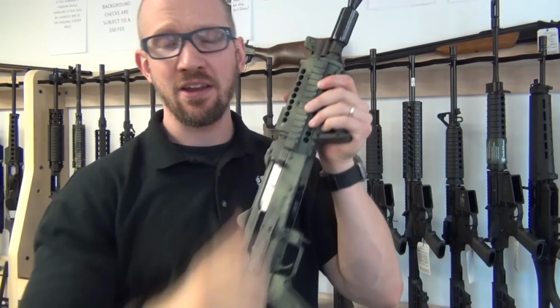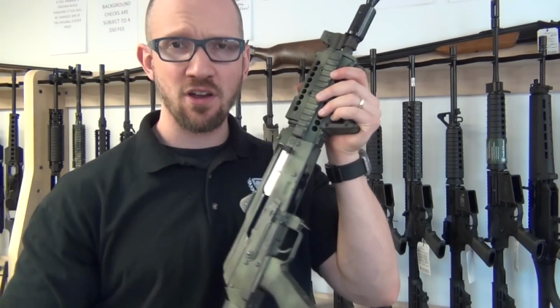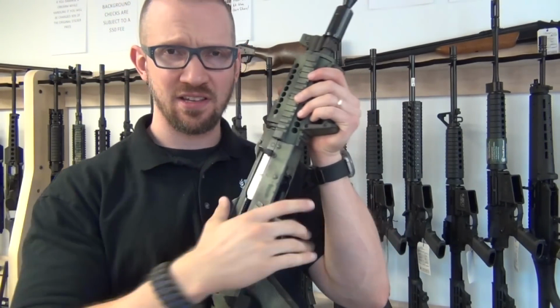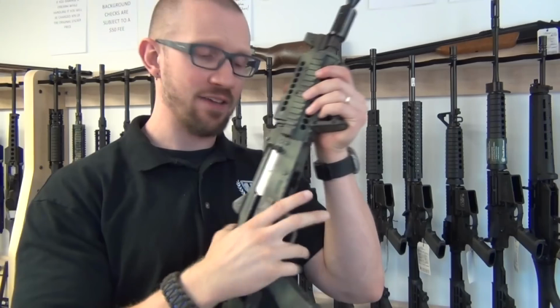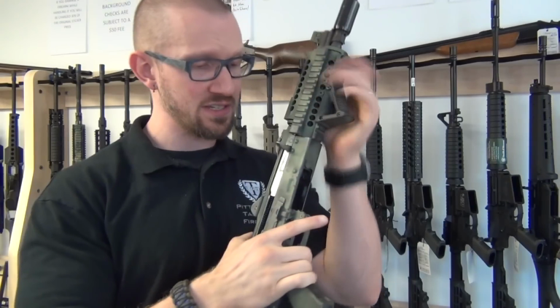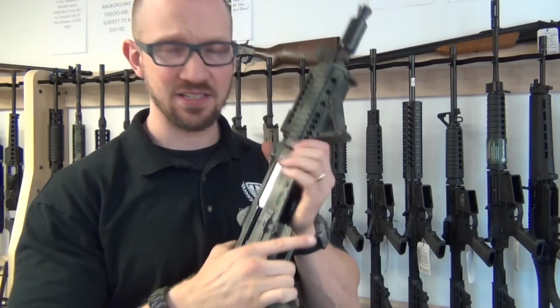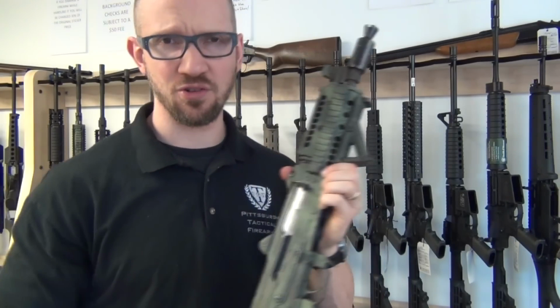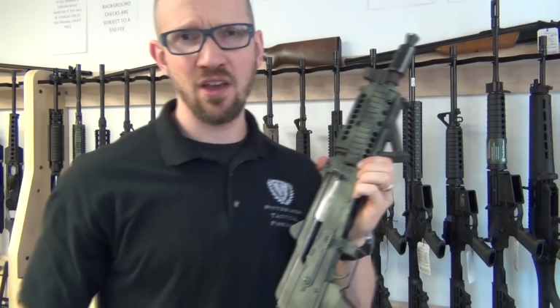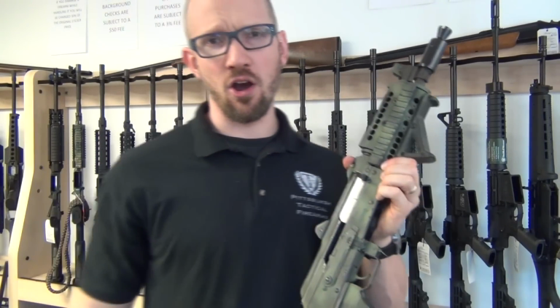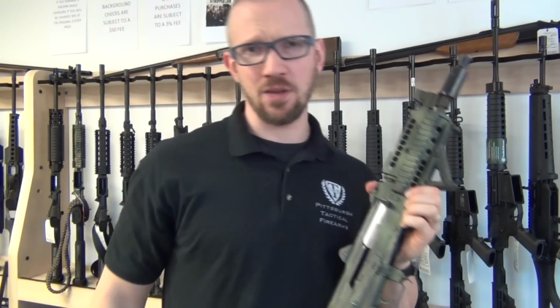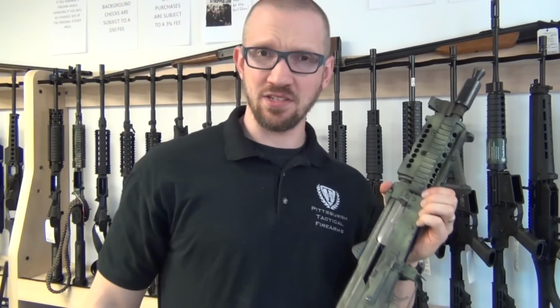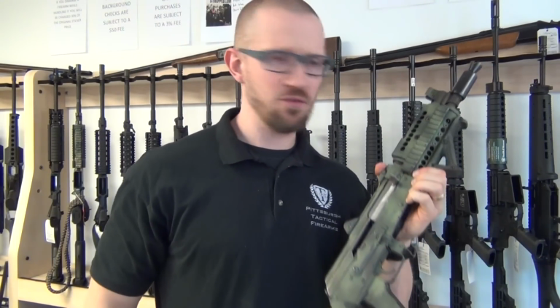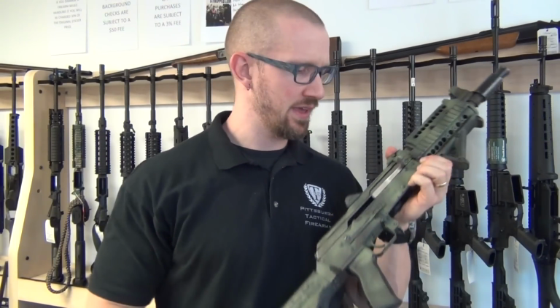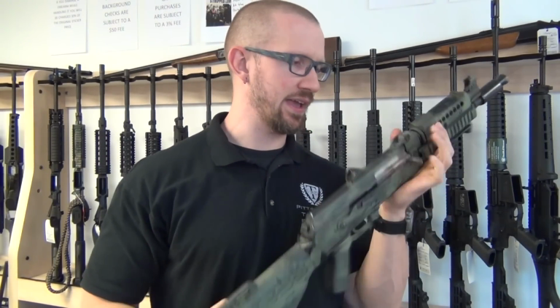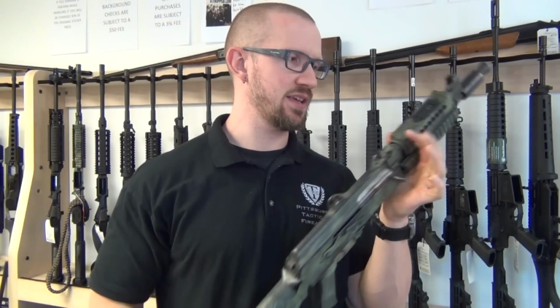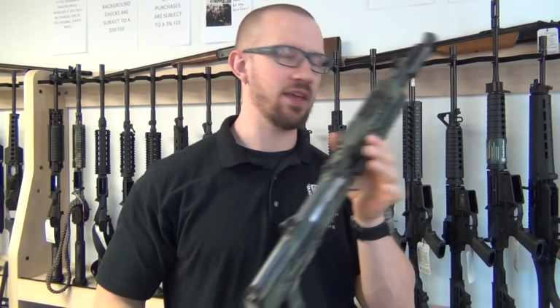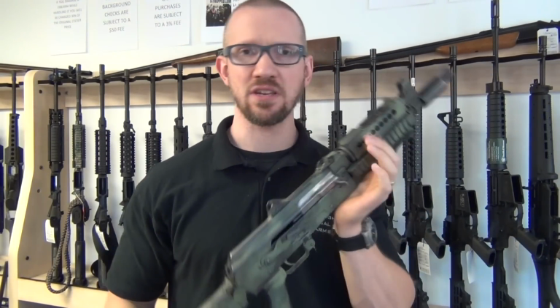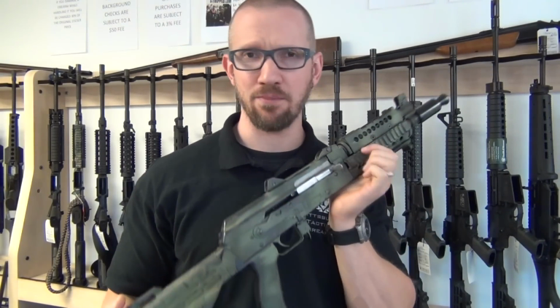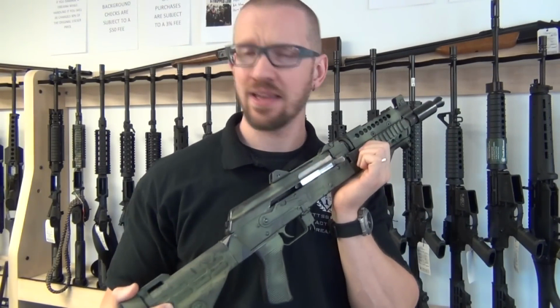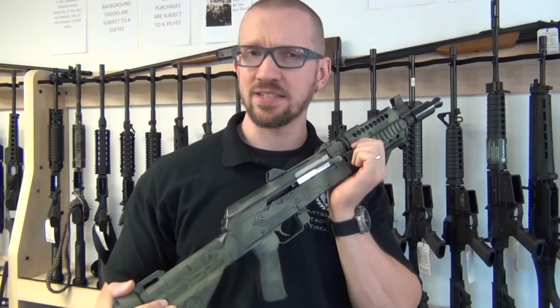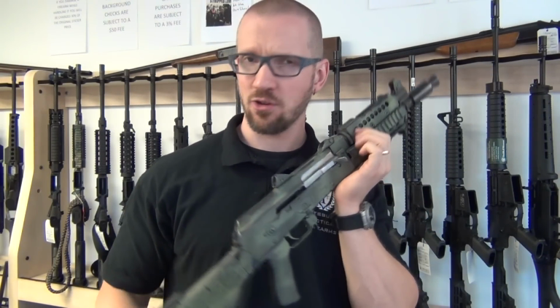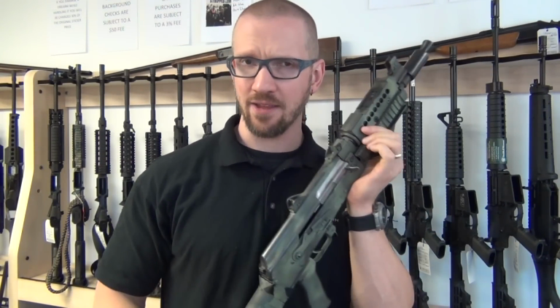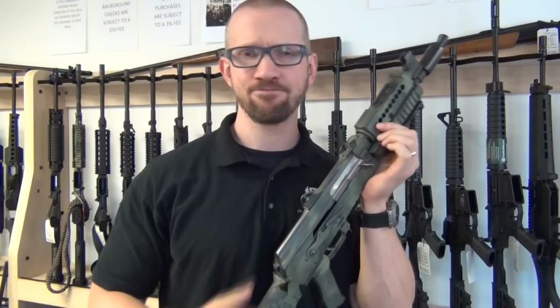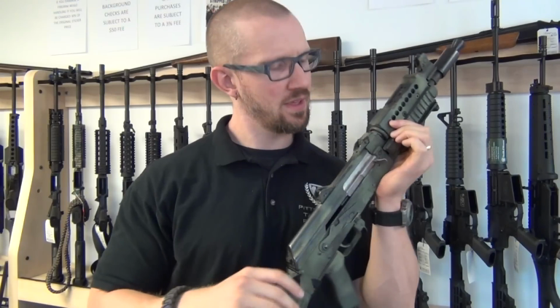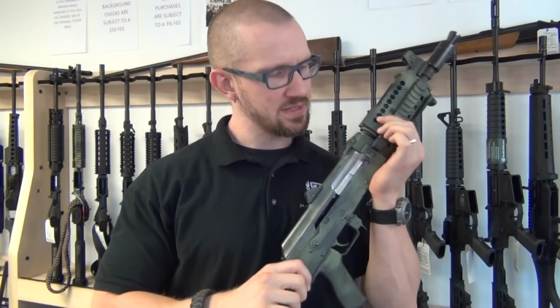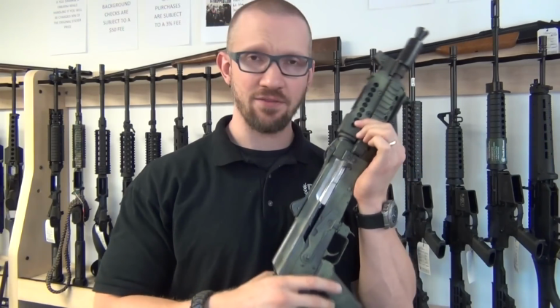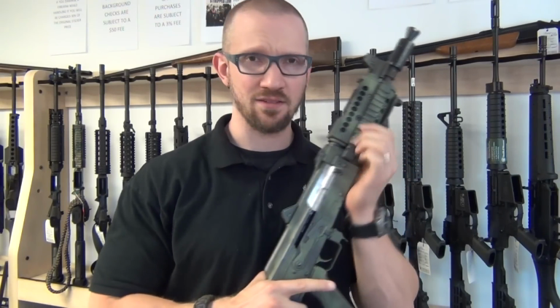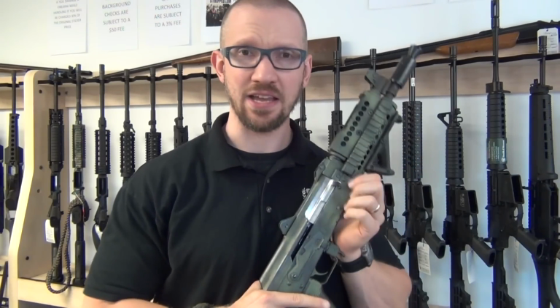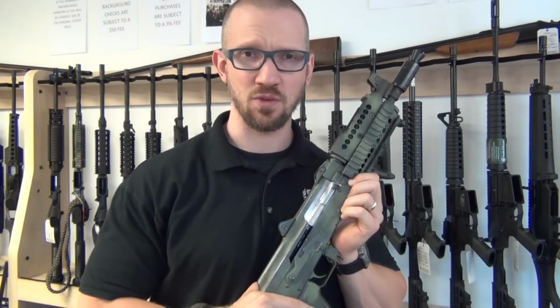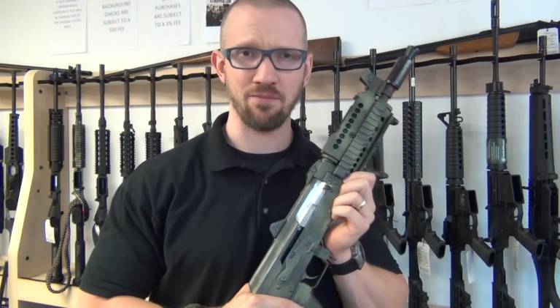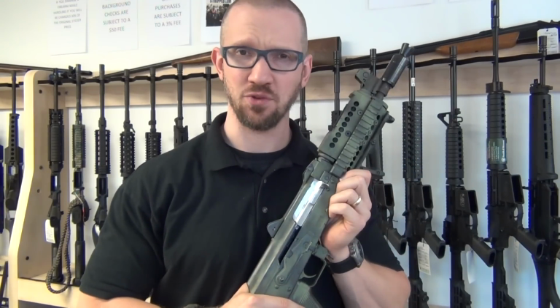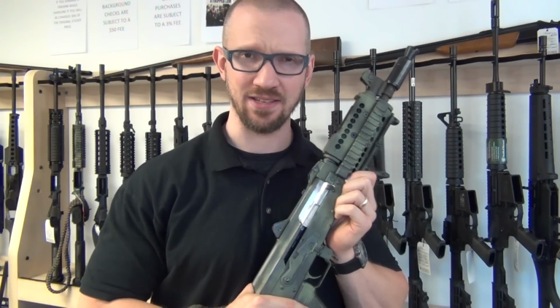I have contacted Century Arms about this issue and they have agreed to take it back to diagnose what the problem actually is.